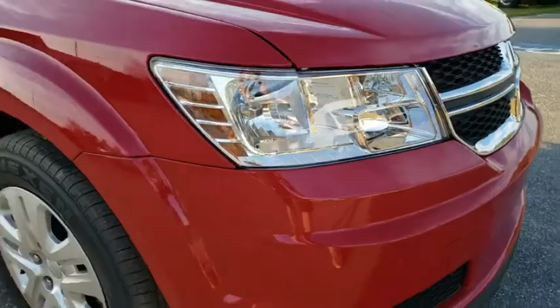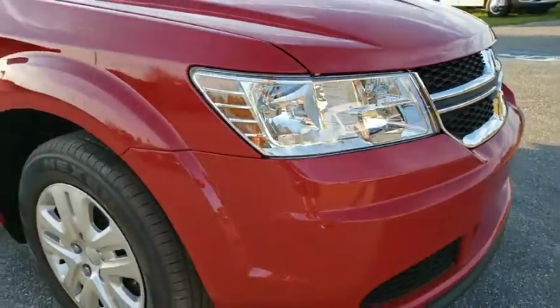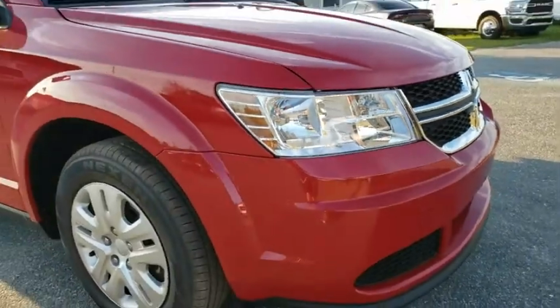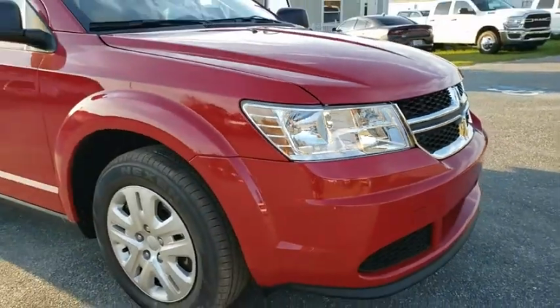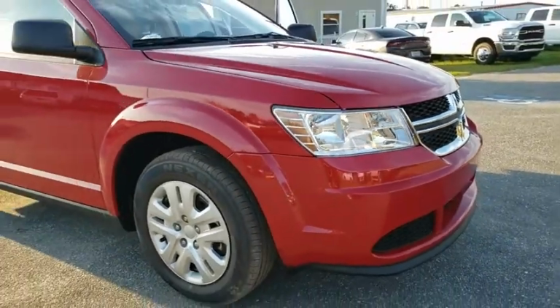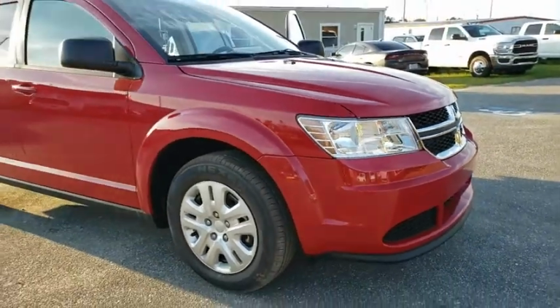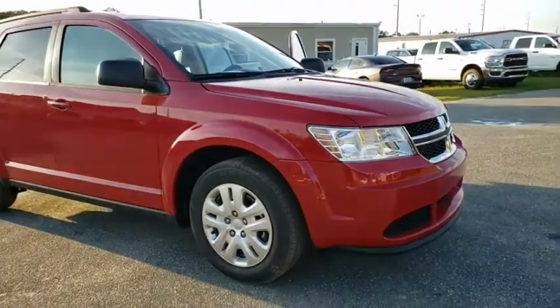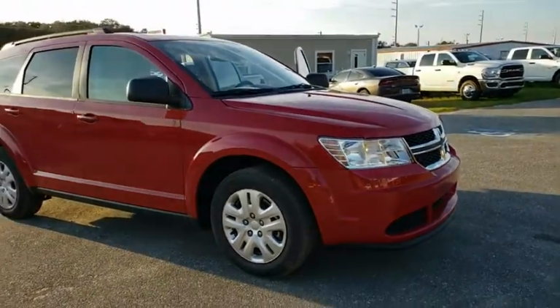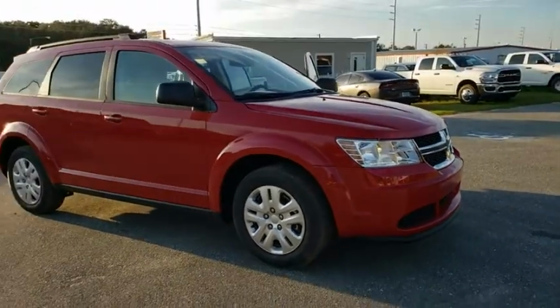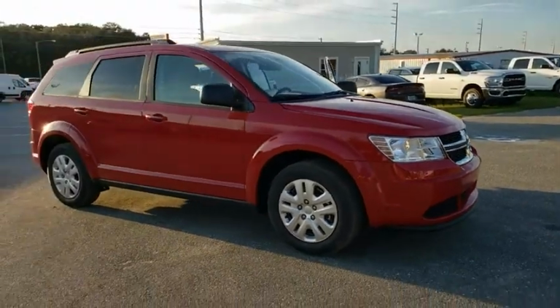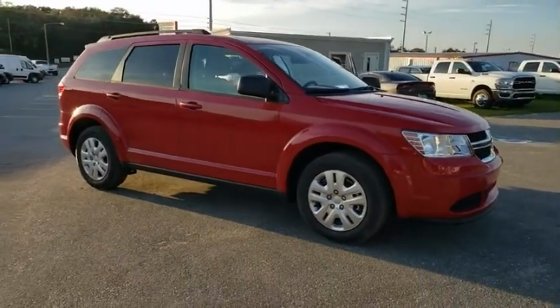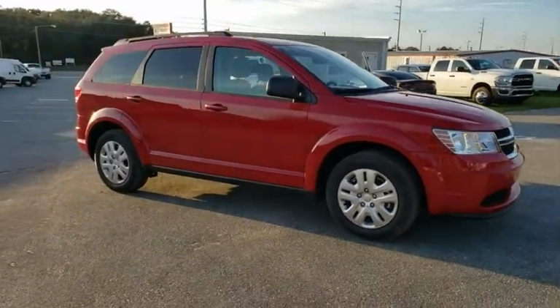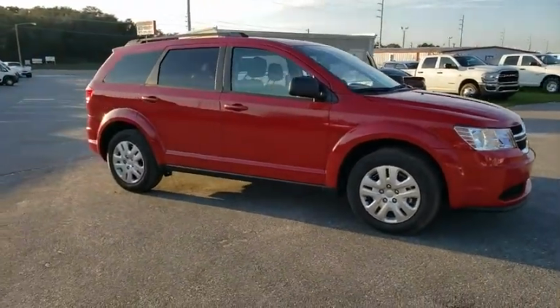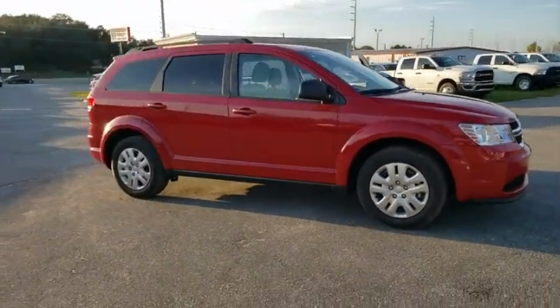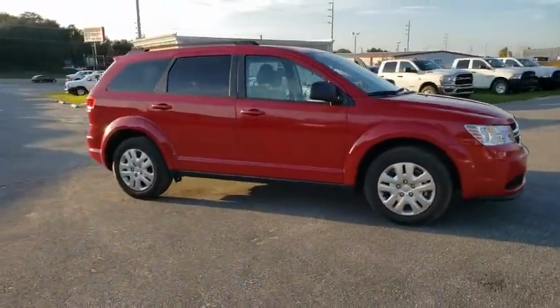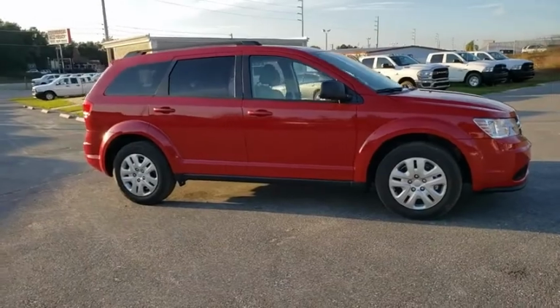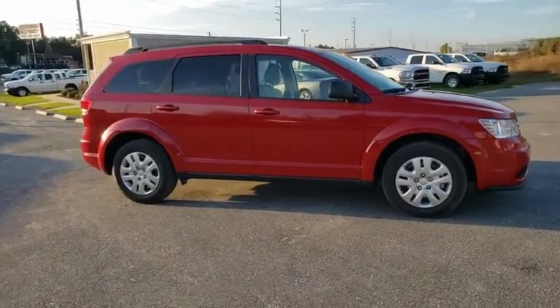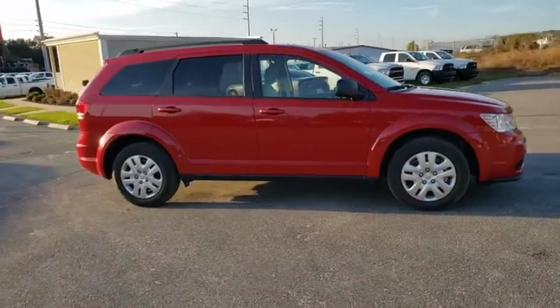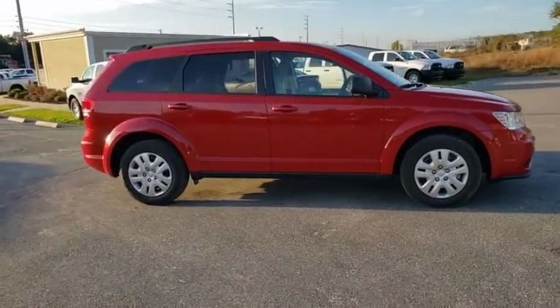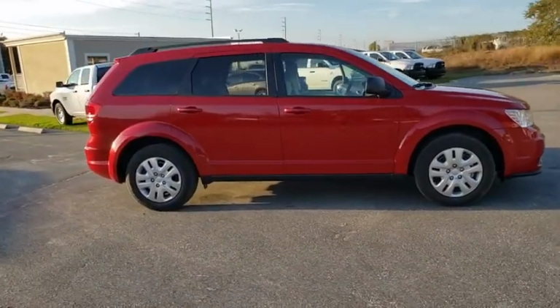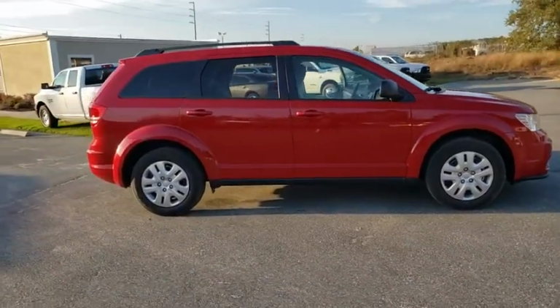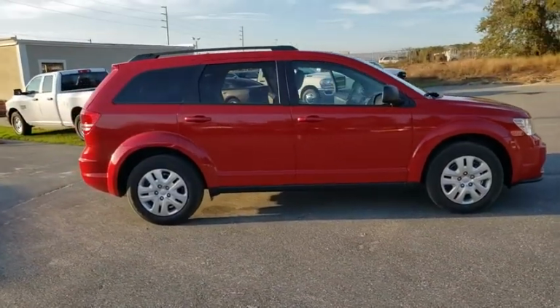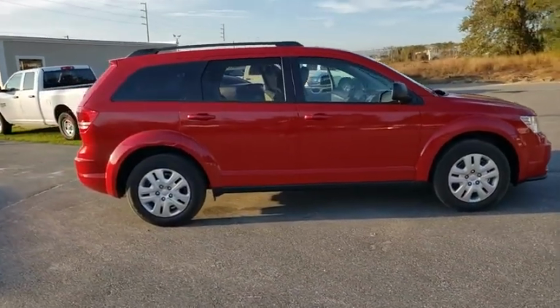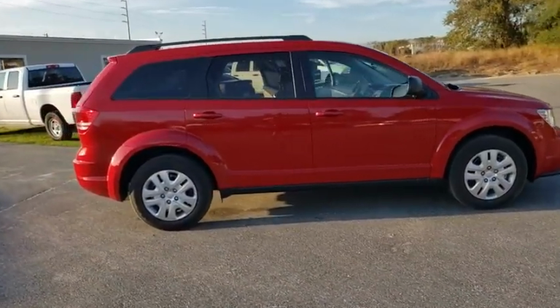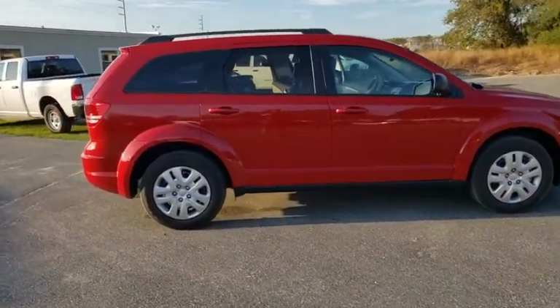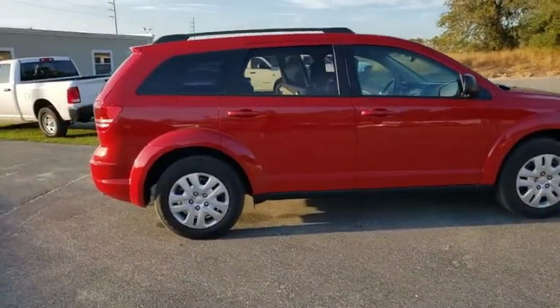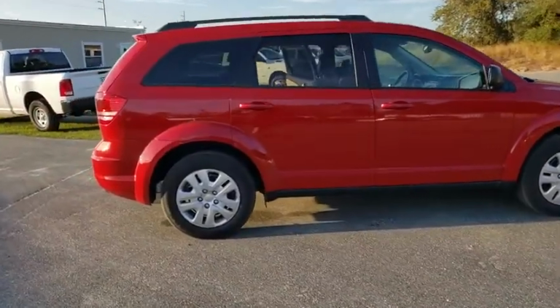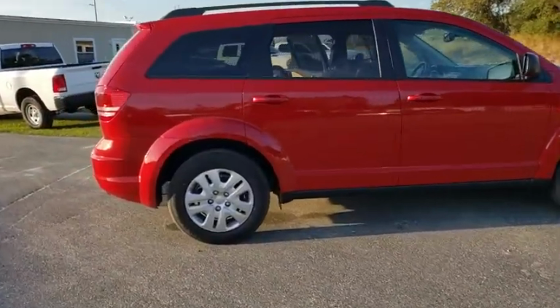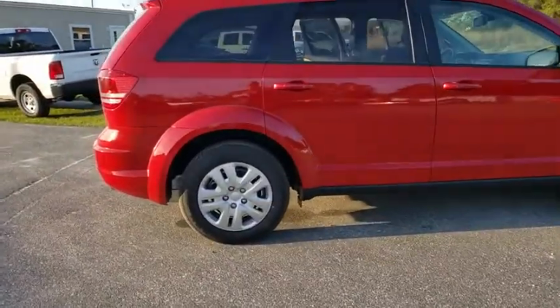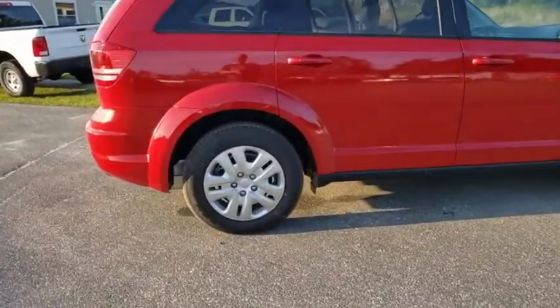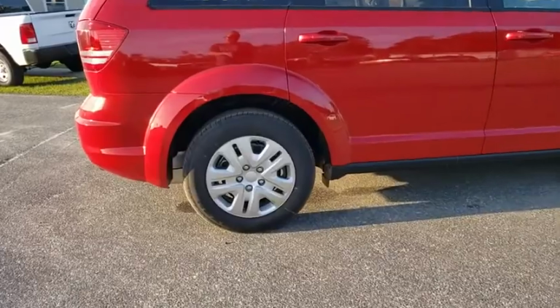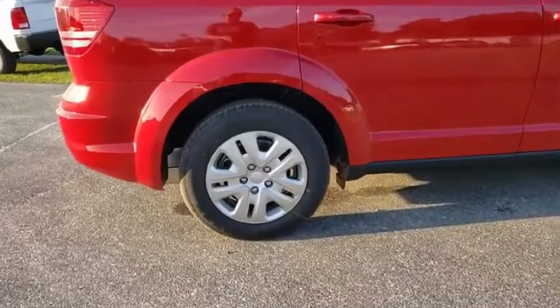We are pleased to show you the 2019 Dodge Journey. Dodge Journey combines the practicality of an SUV with the comfort of a car, all while boasting a style all its own.